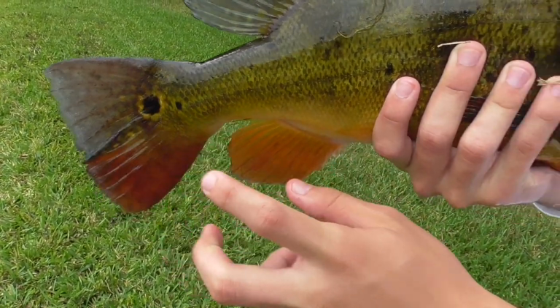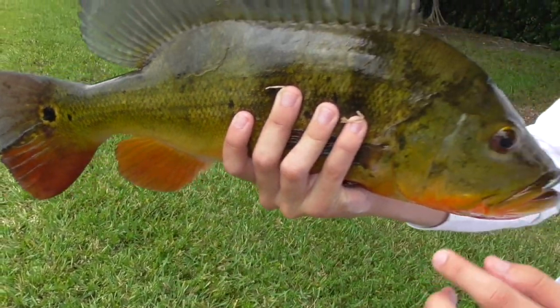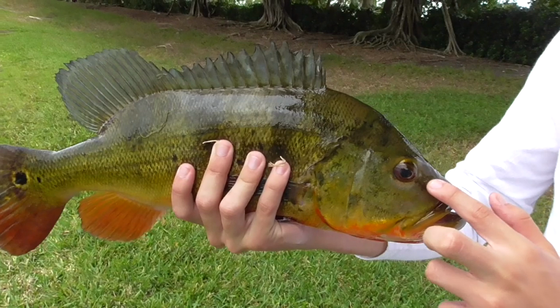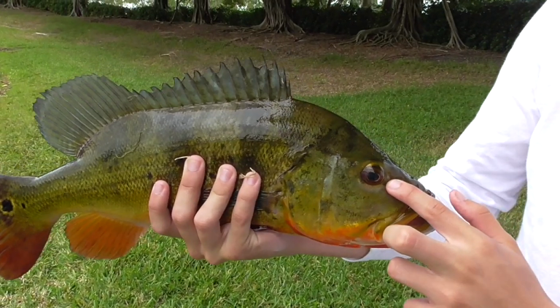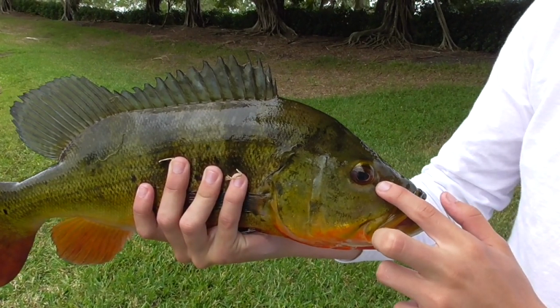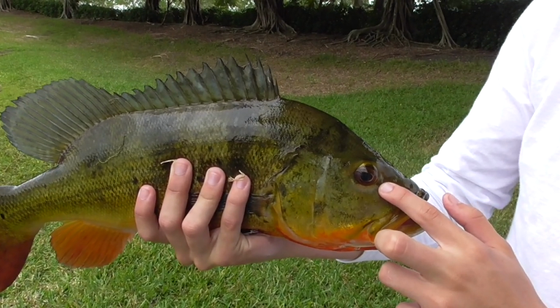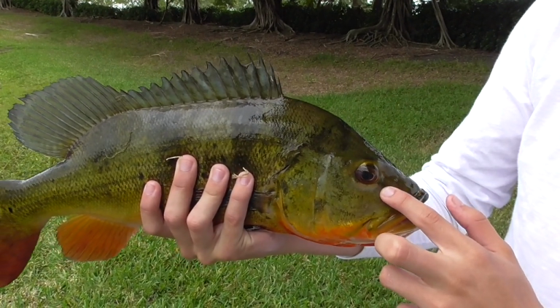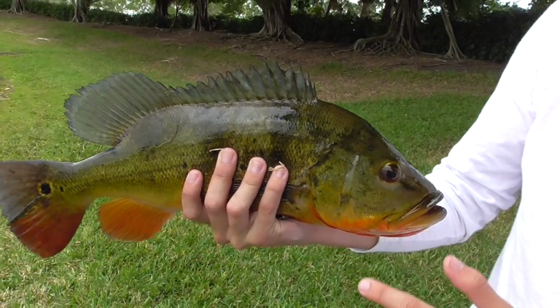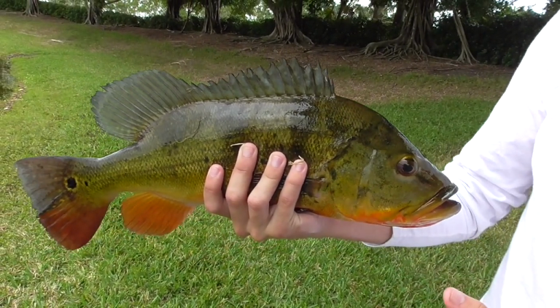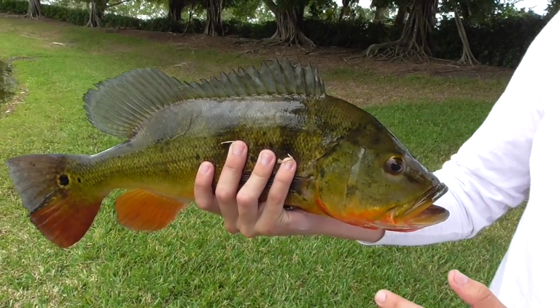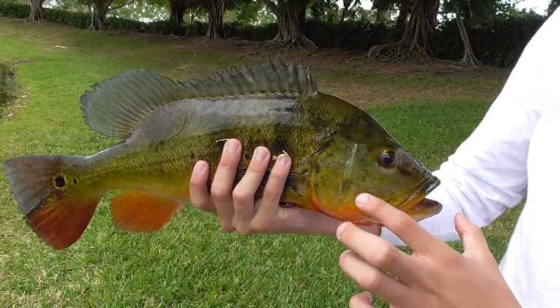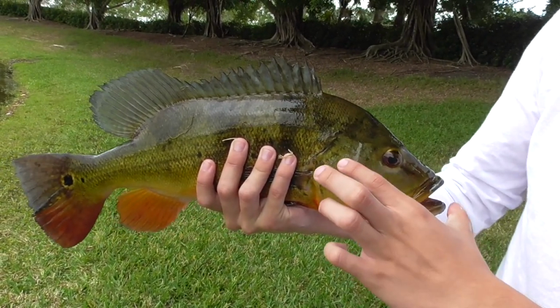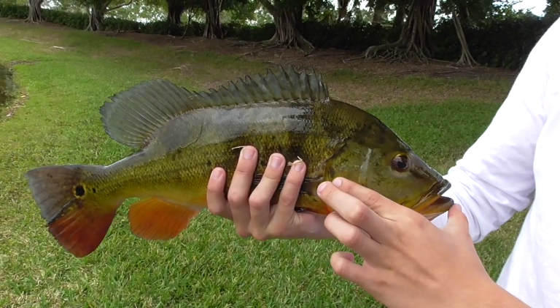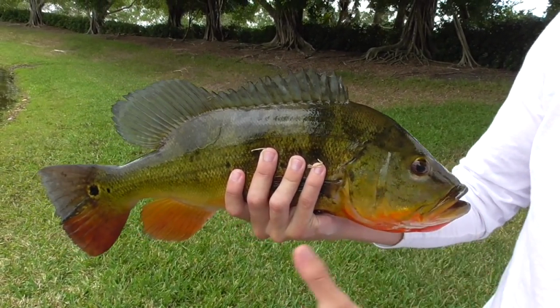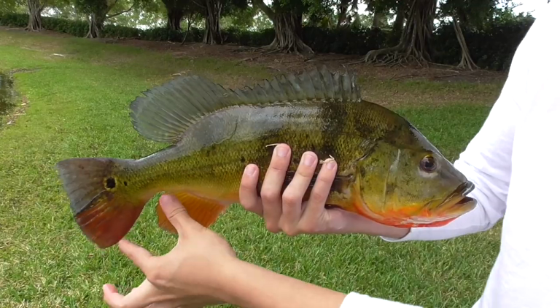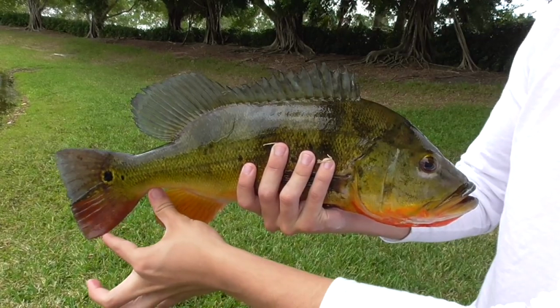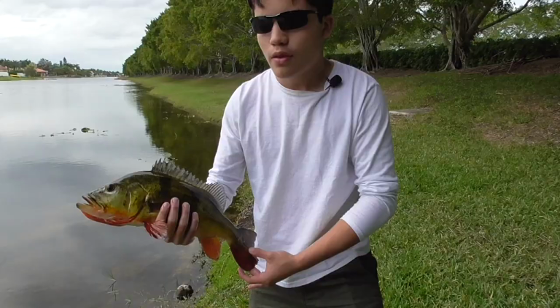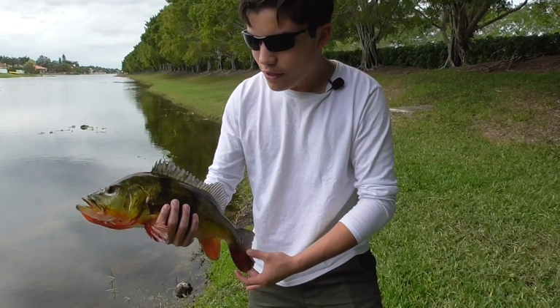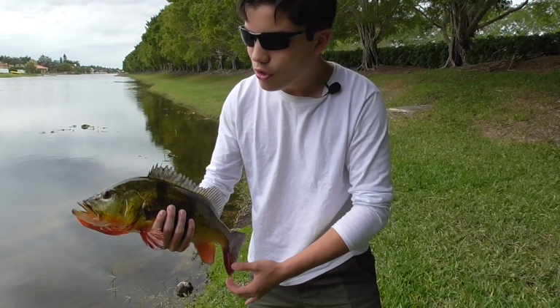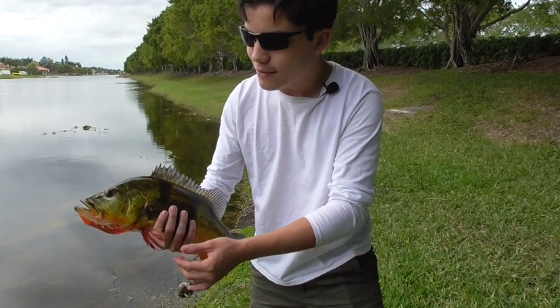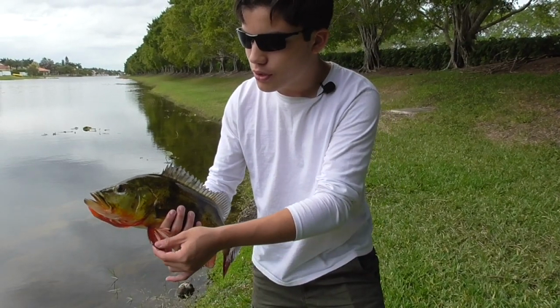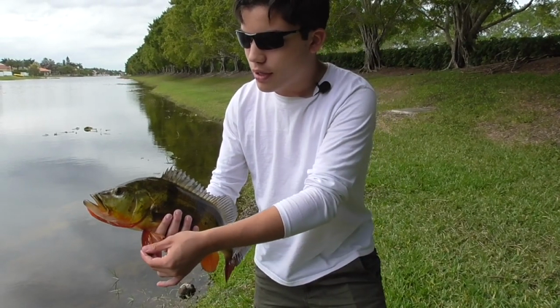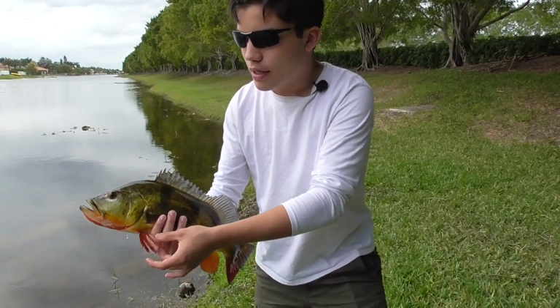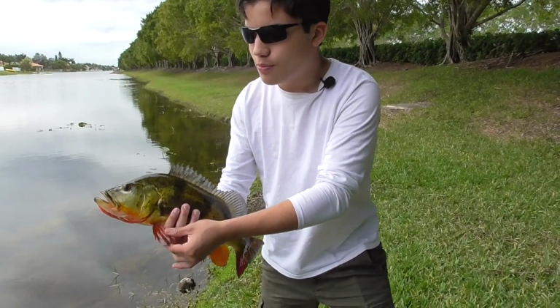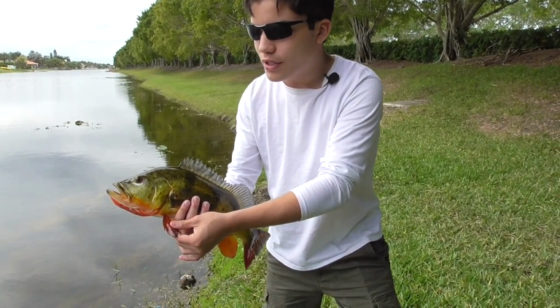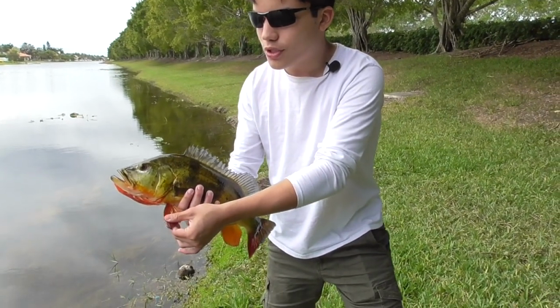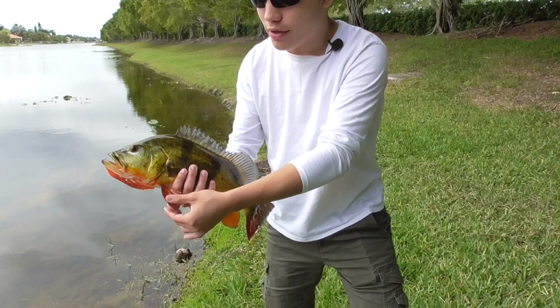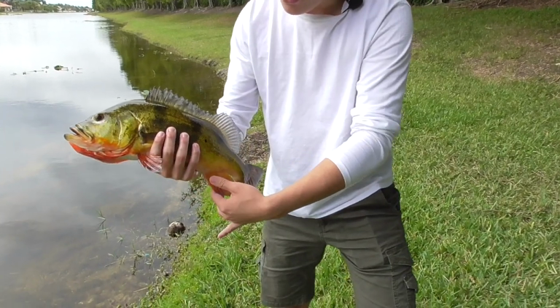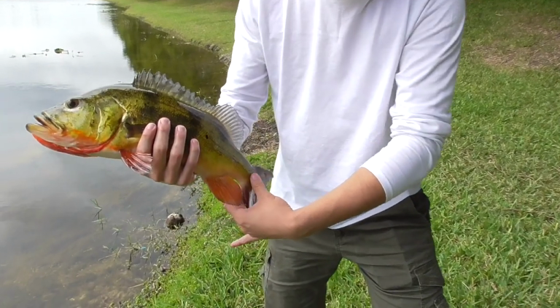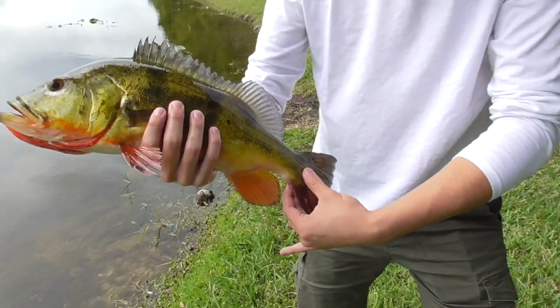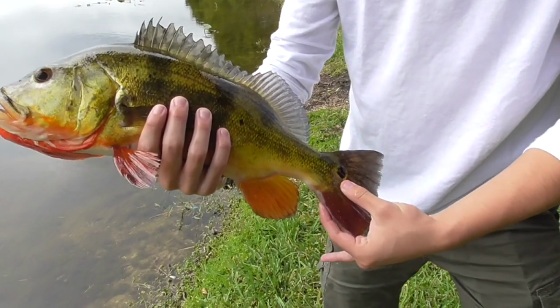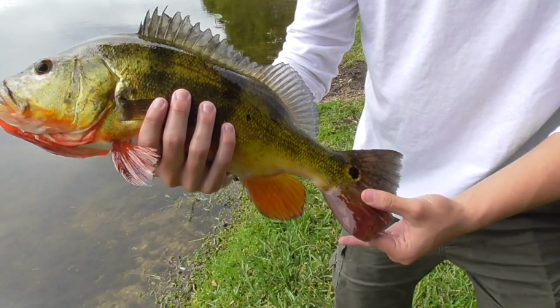They're called Peacock Bass because they have this characteristic ring on their tail fin. This is meant to look like another eye, so that predators will not know which is the head and which is the tail. What I find really cool about these fish is that bright orange color they have on their pectoral and pelvic fins — look at that, so pretty.